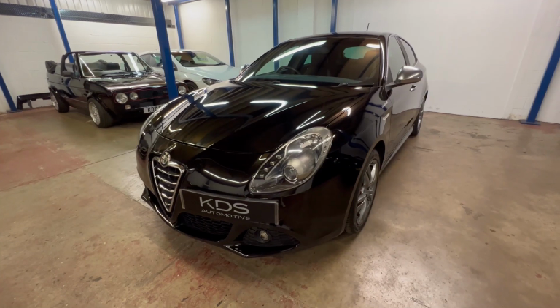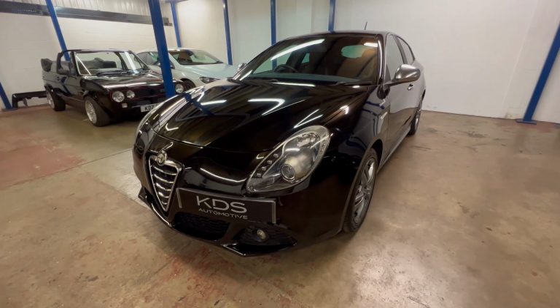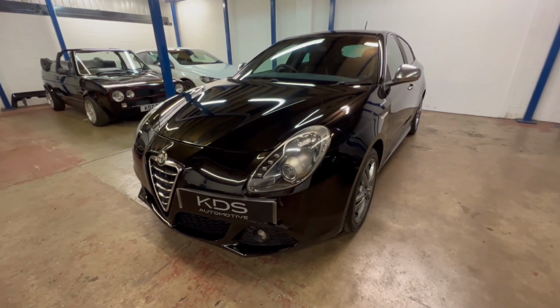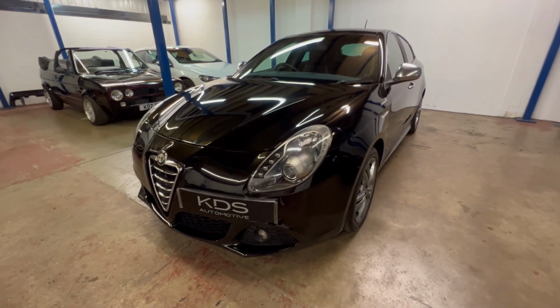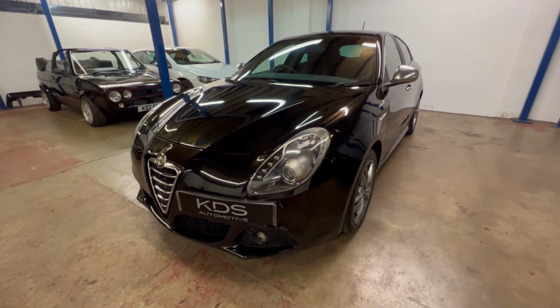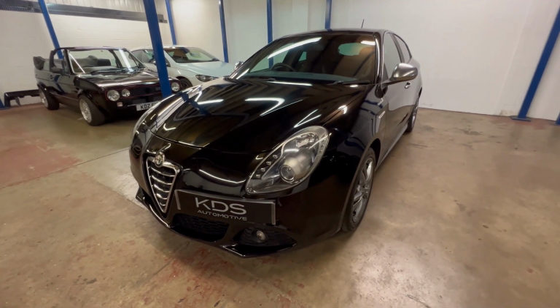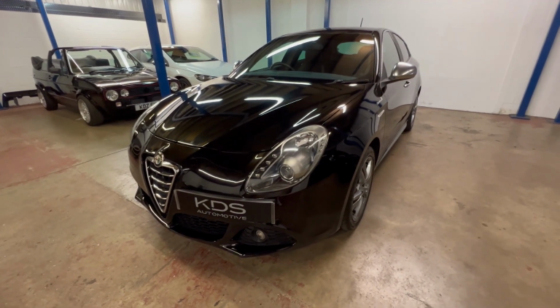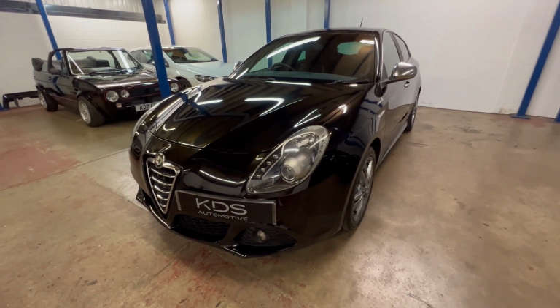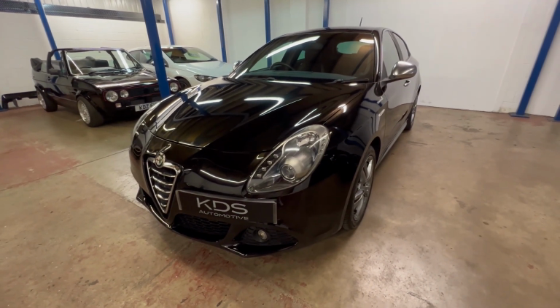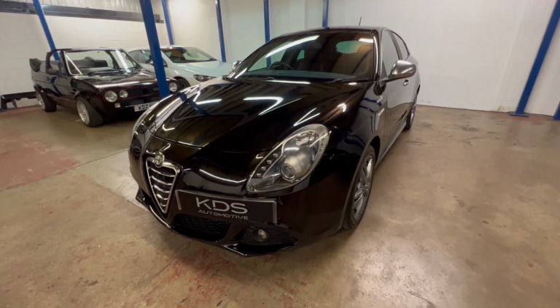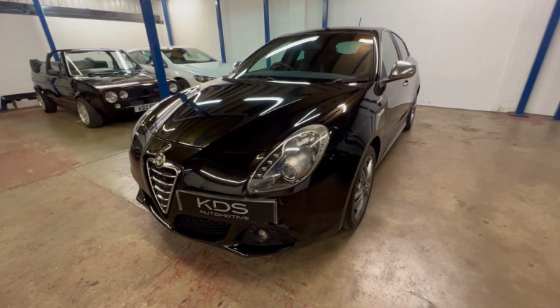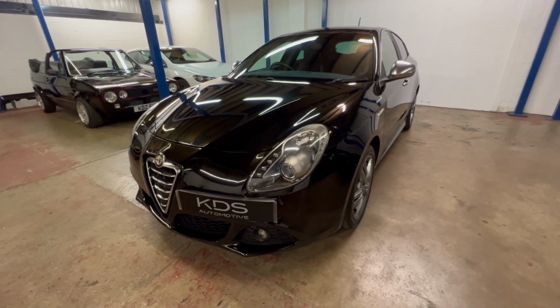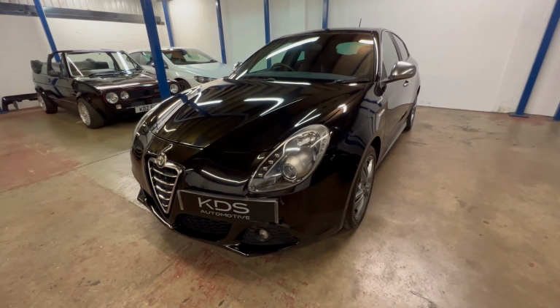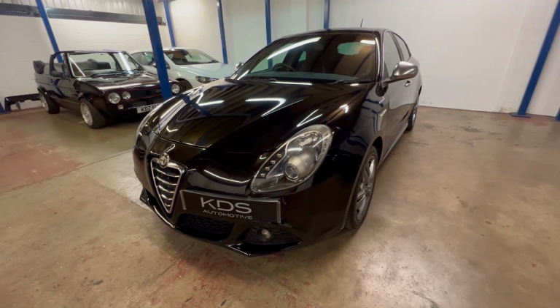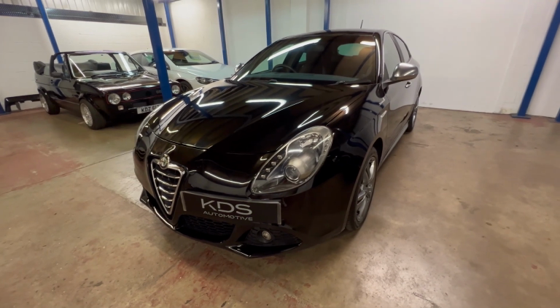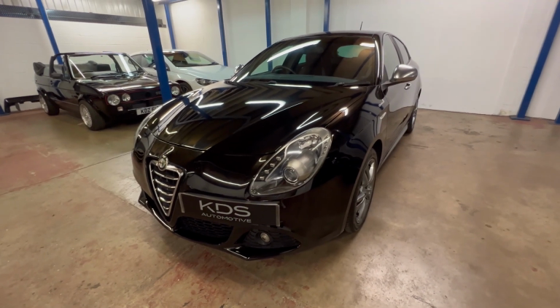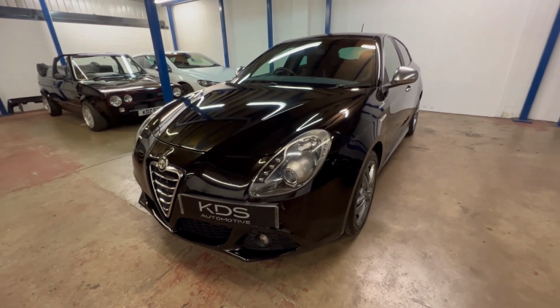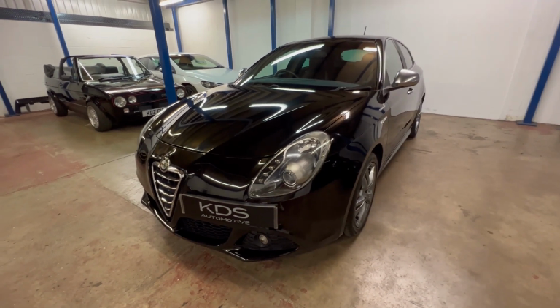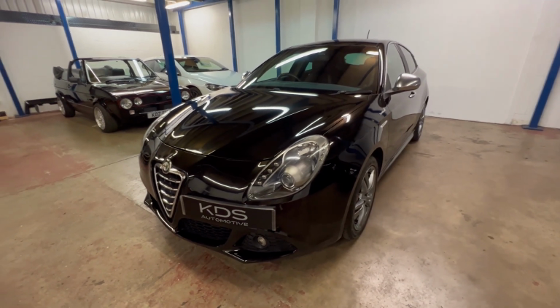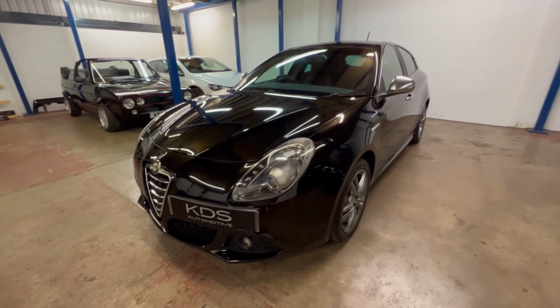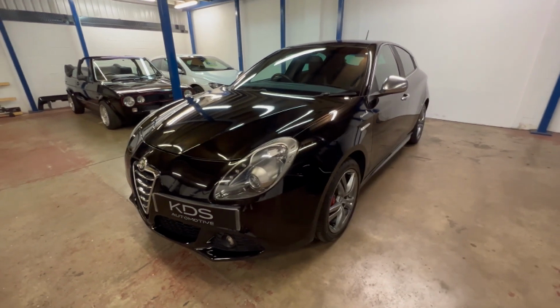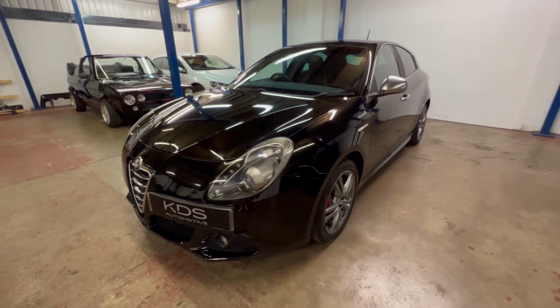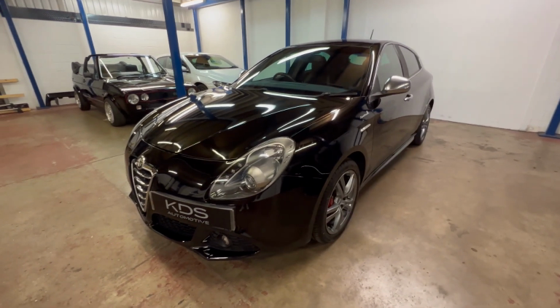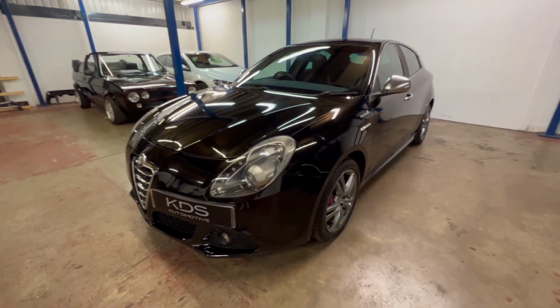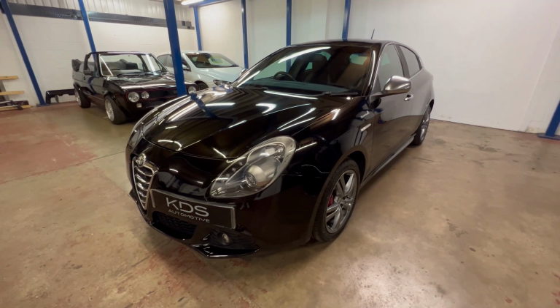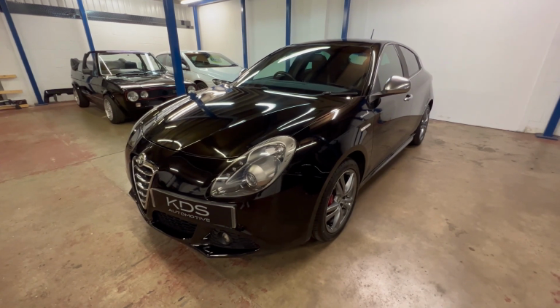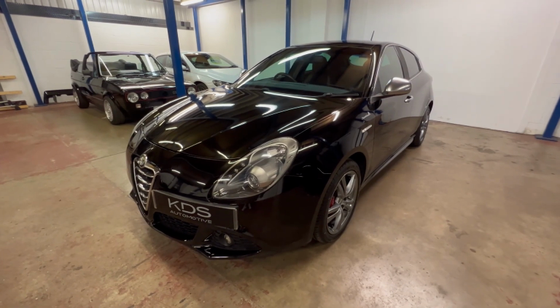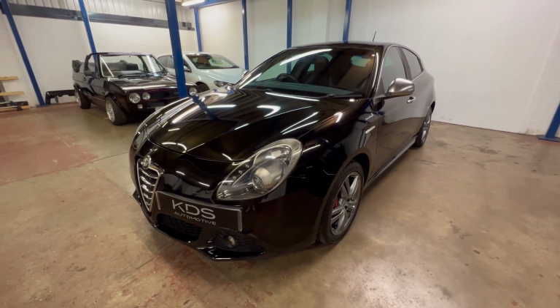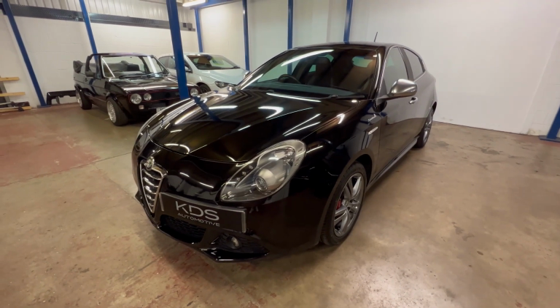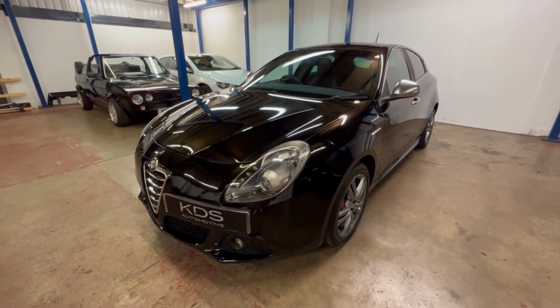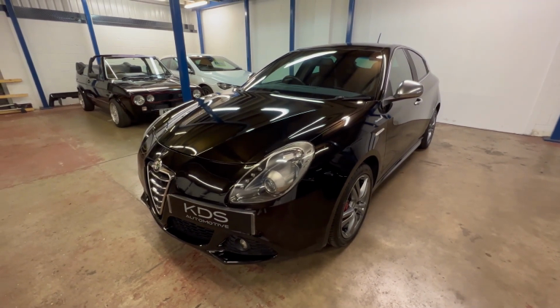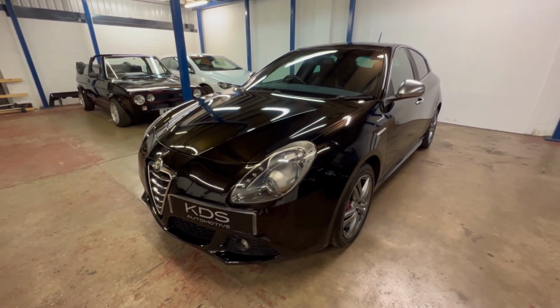Hi, it's Kev at KDS Automotive. I've got a video today for you of our Alfa Romeo Giulietta. This is the 1.4 automatic. We'll give you a tour around its features in a second, but firstly we'll go around the outside and show you the condition.